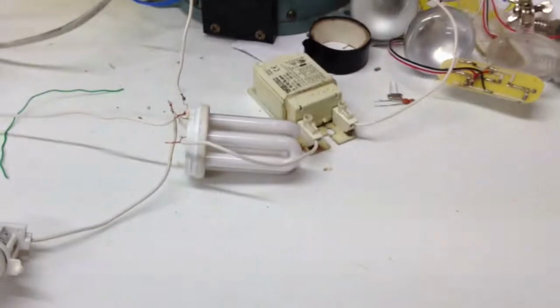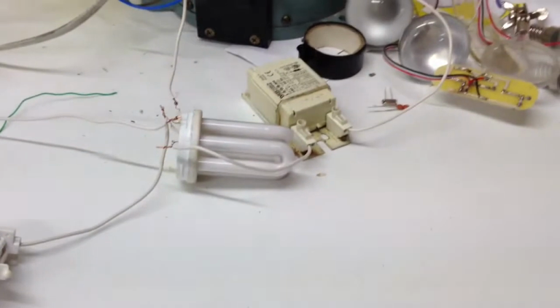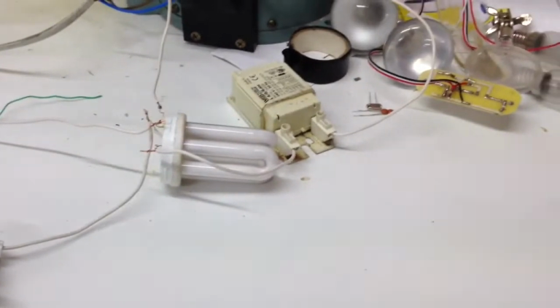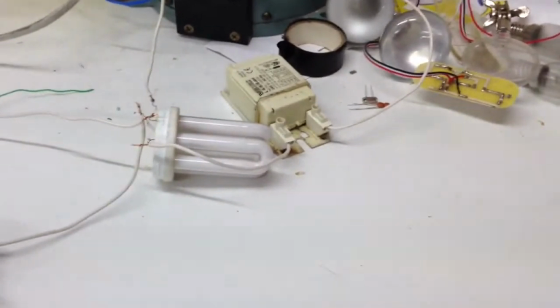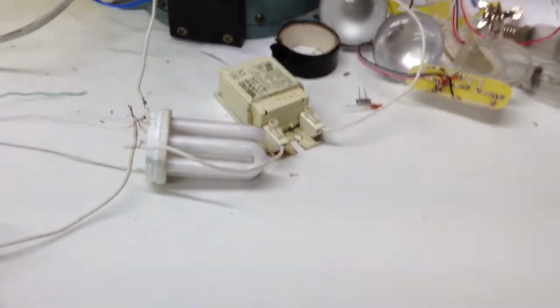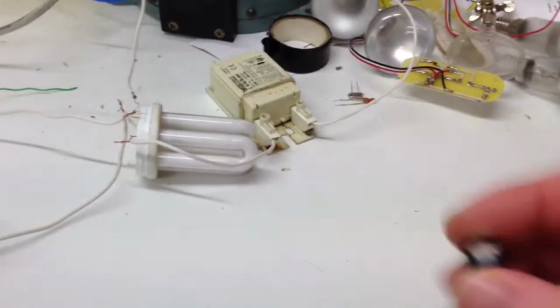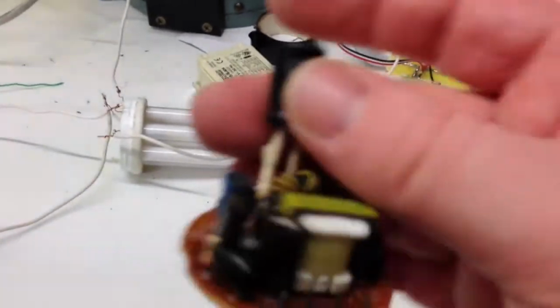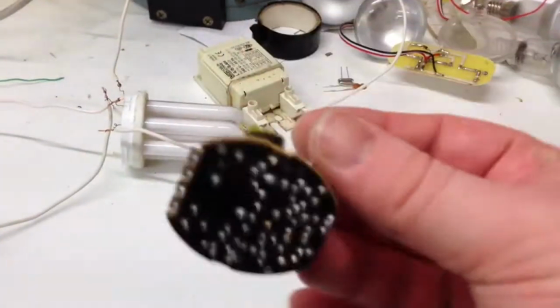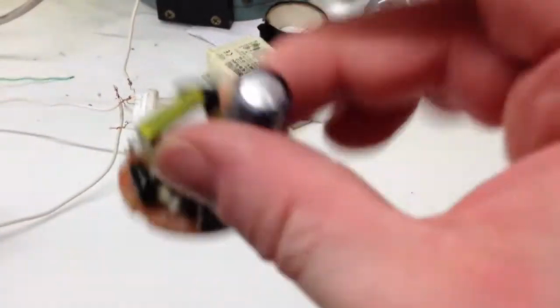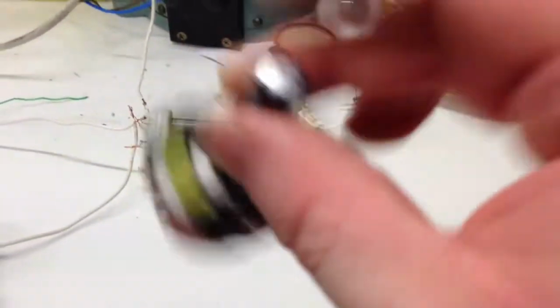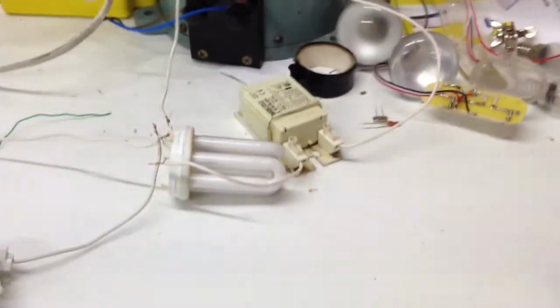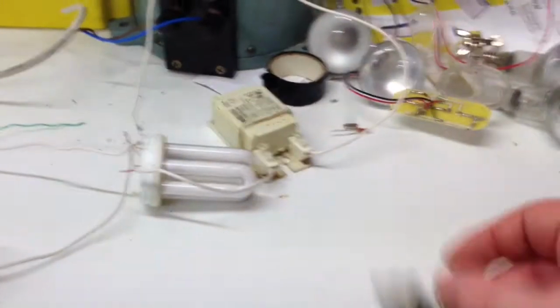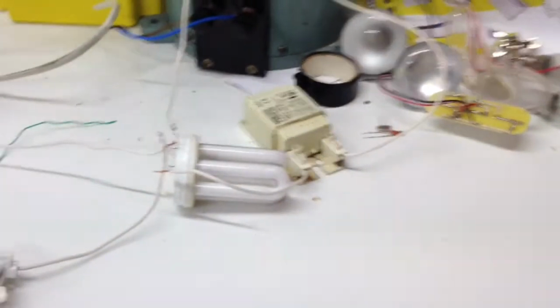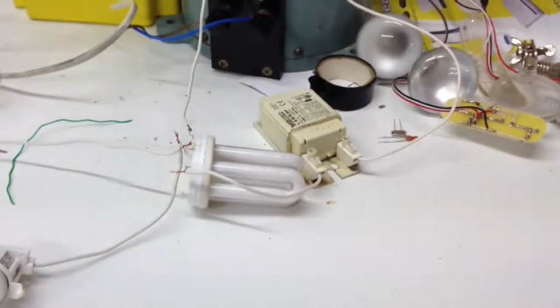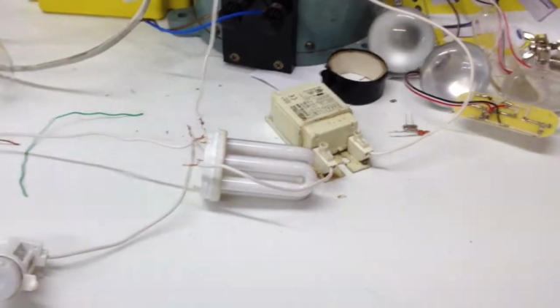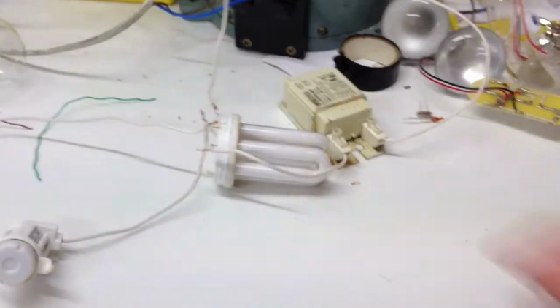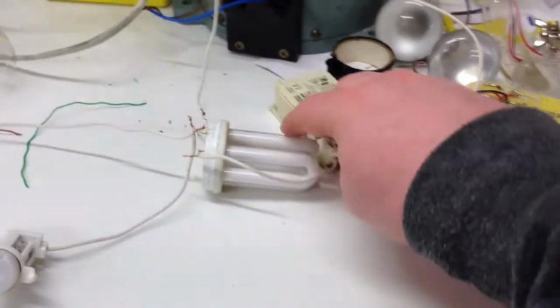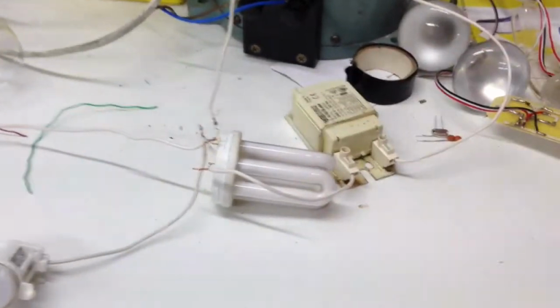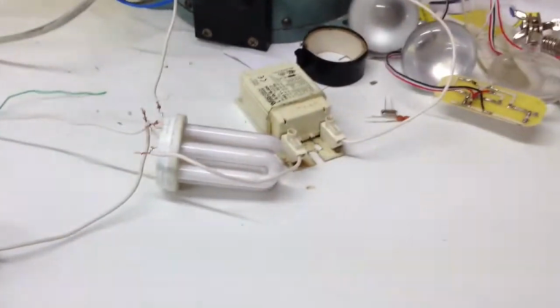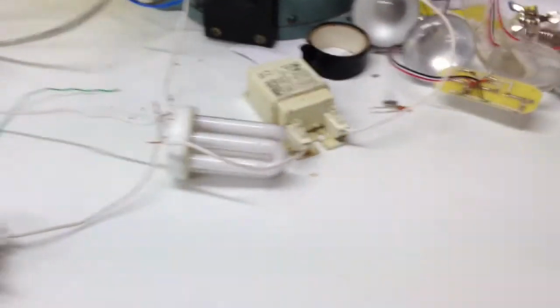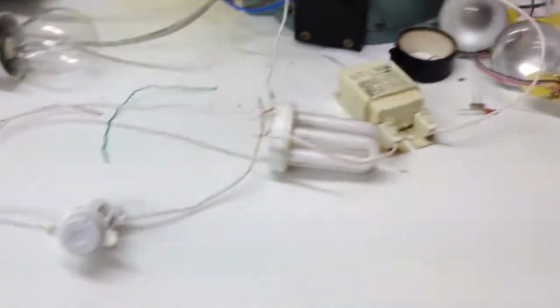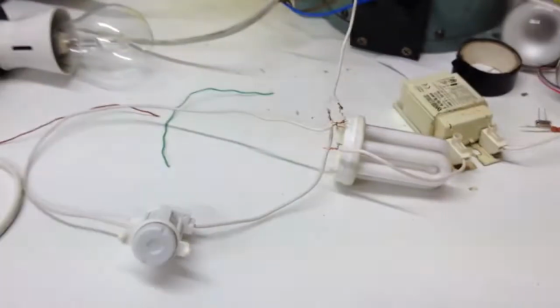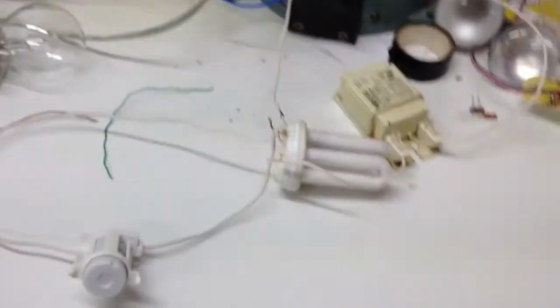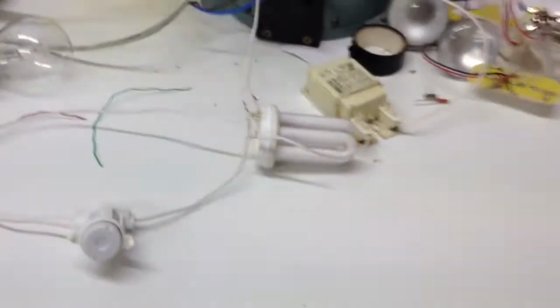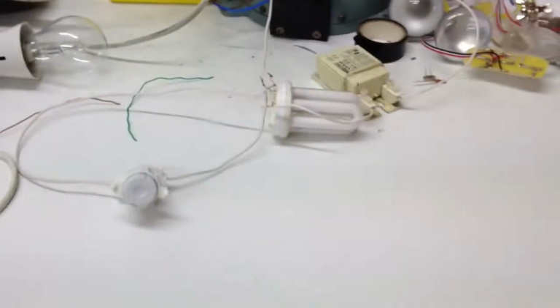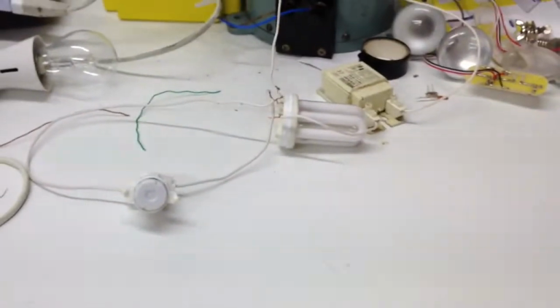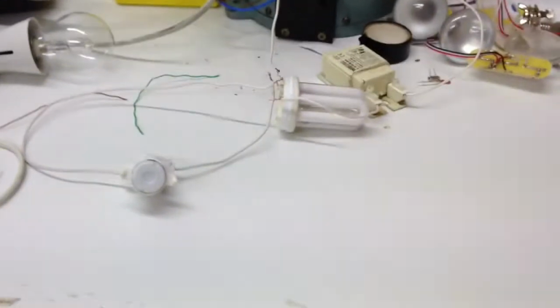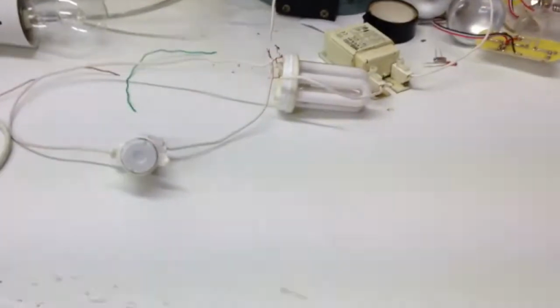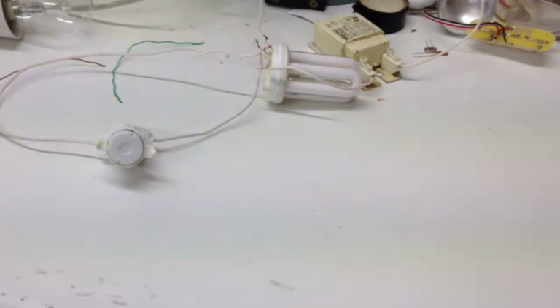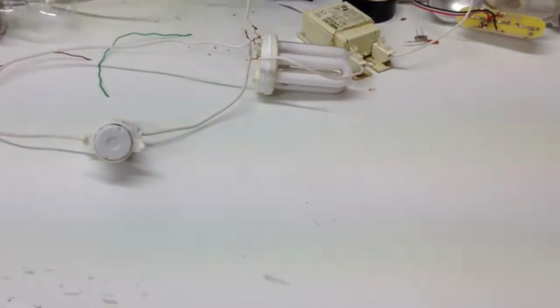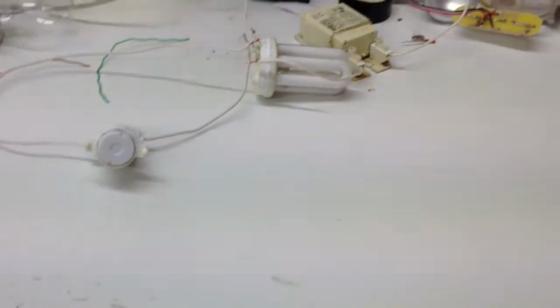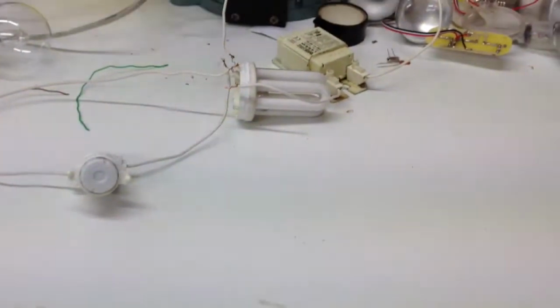Running a blown CFL bulb on a magnetic ballast to prove a theory that it's the circuit boards that go bad and not the bulbs.